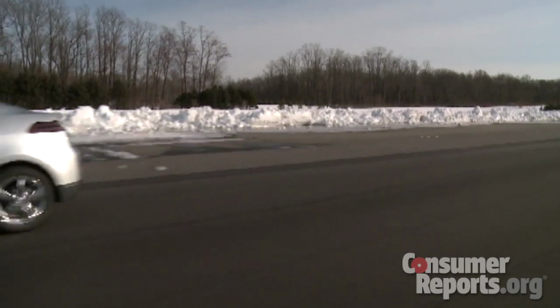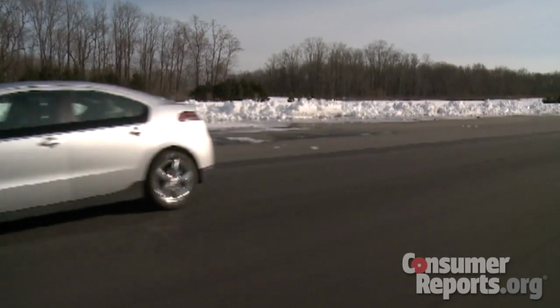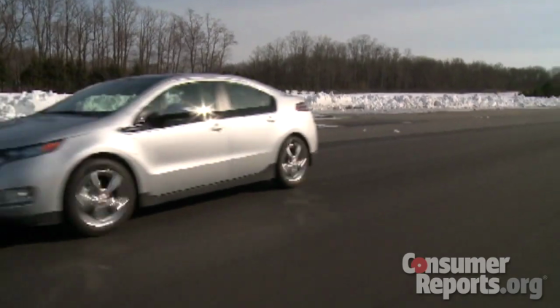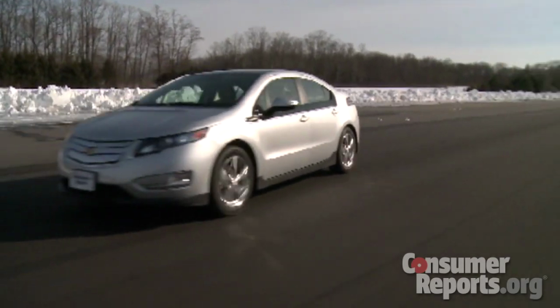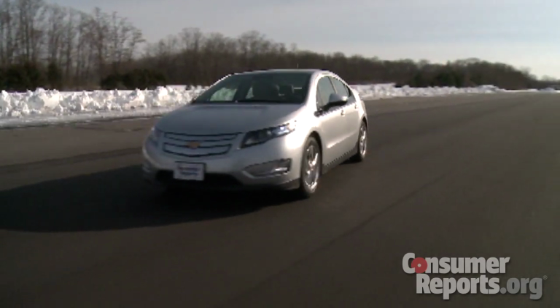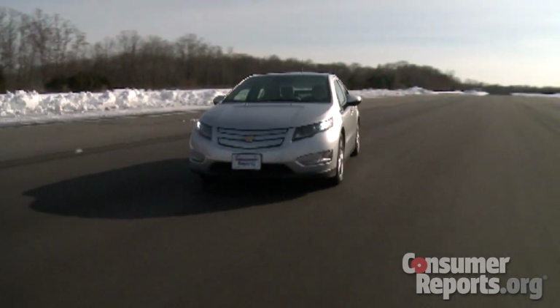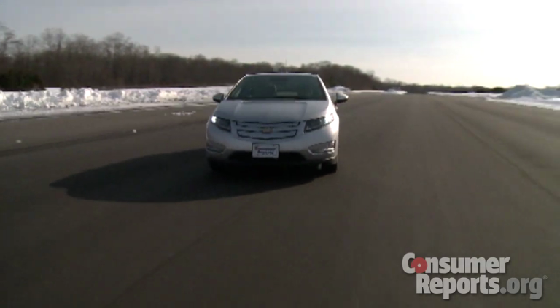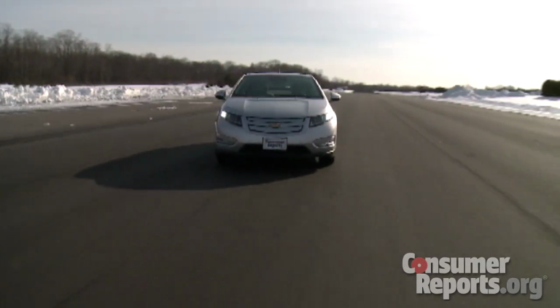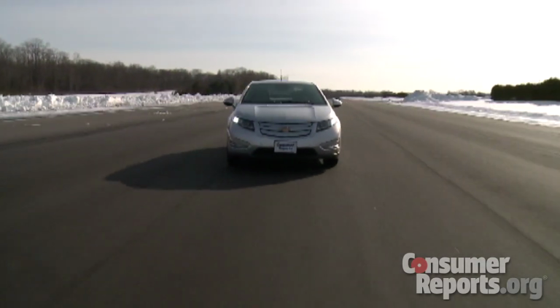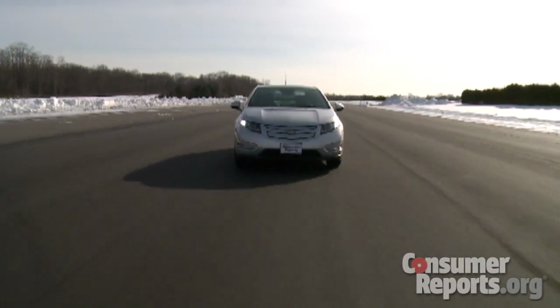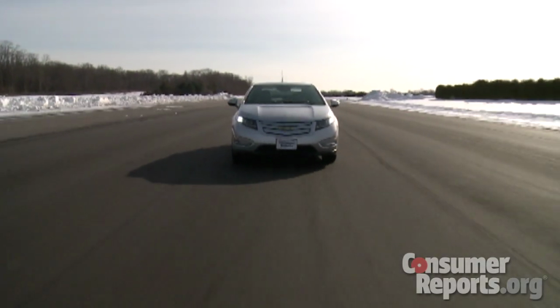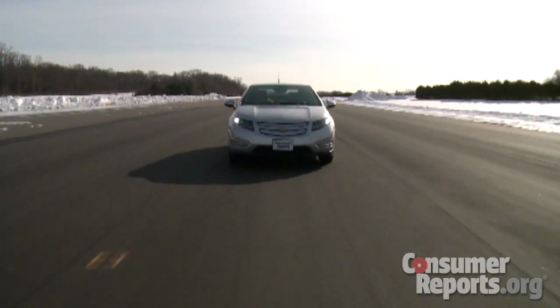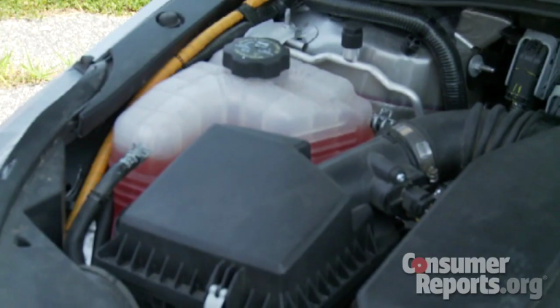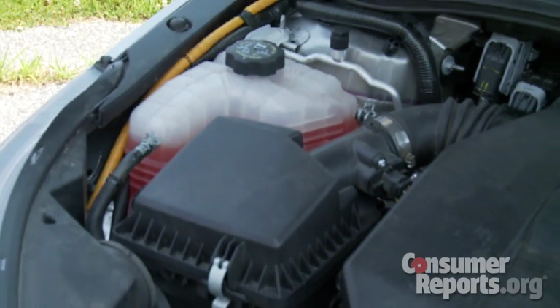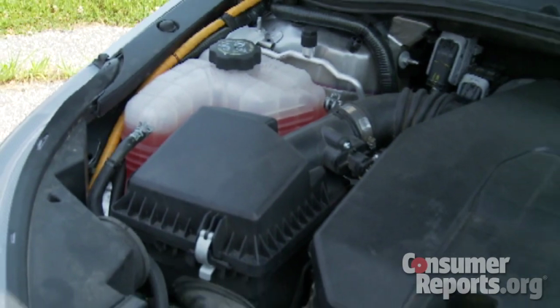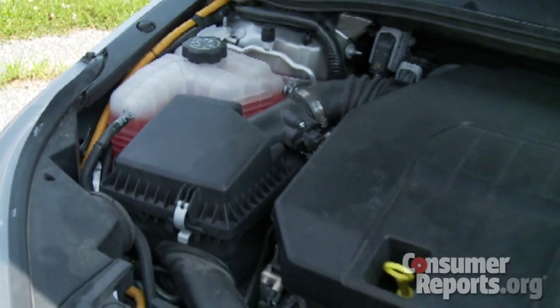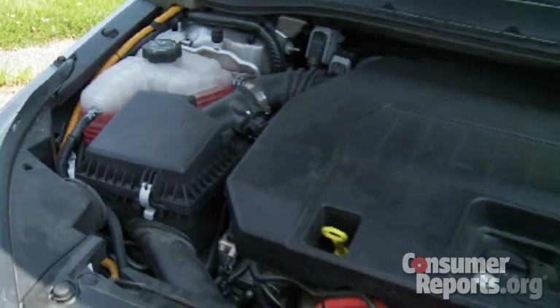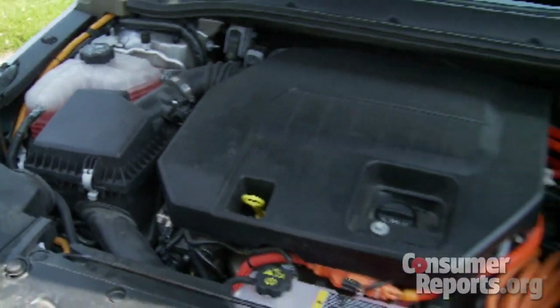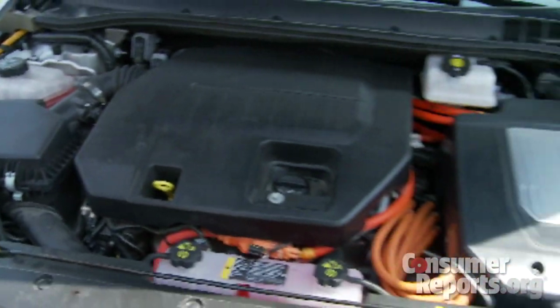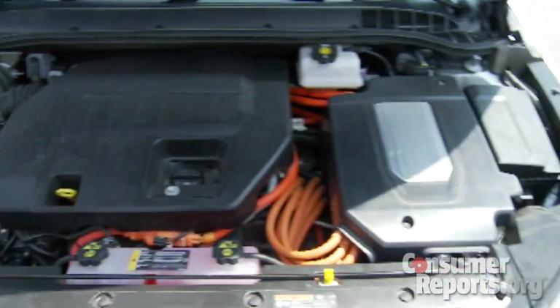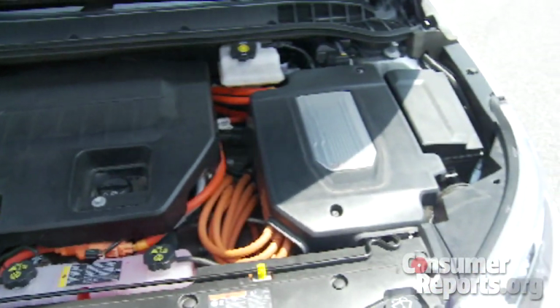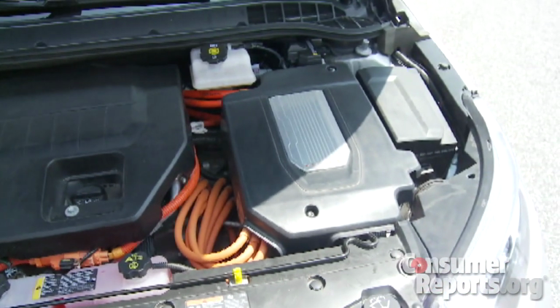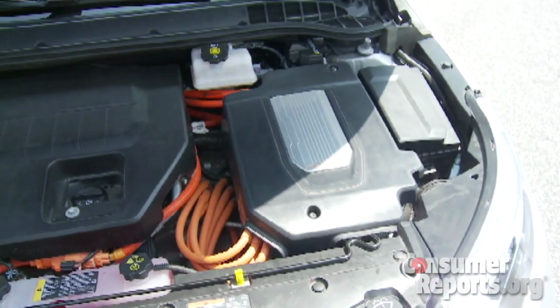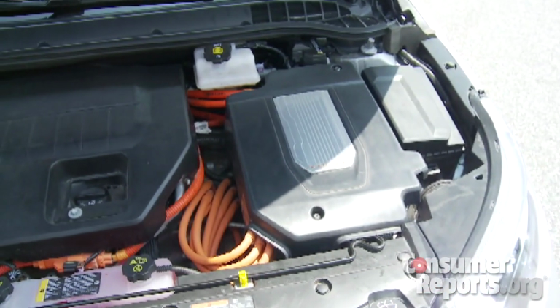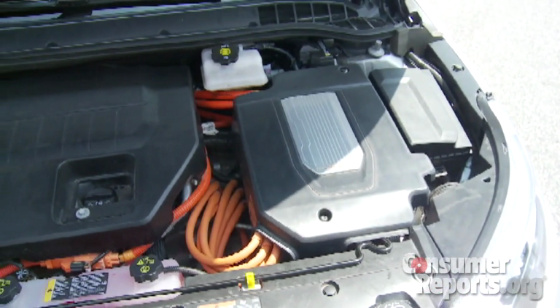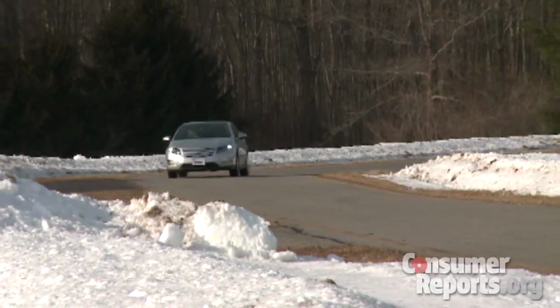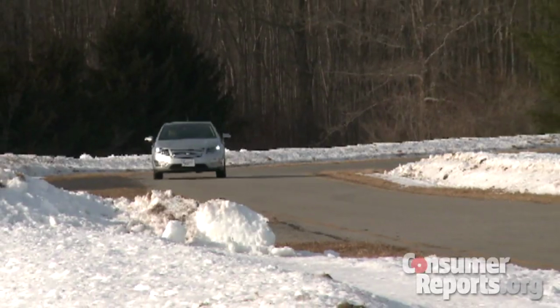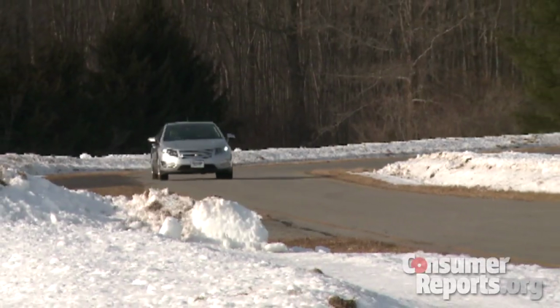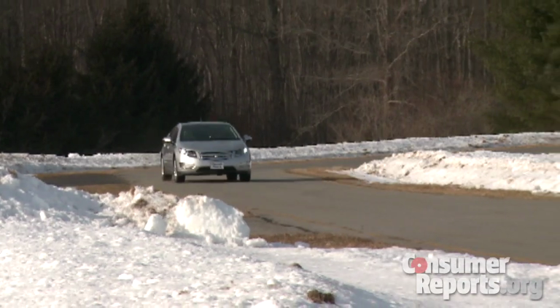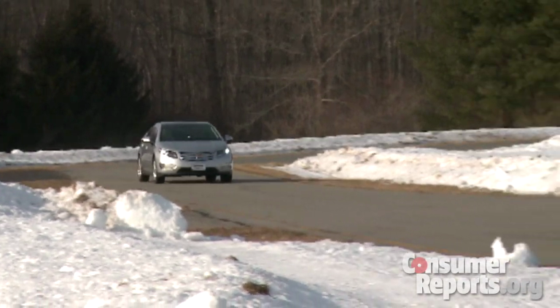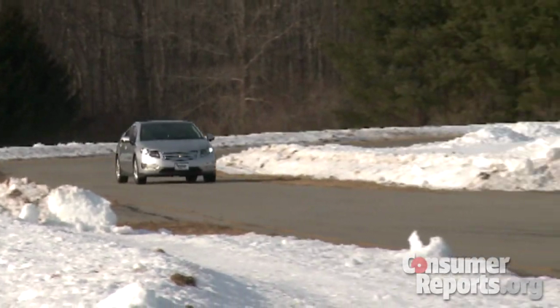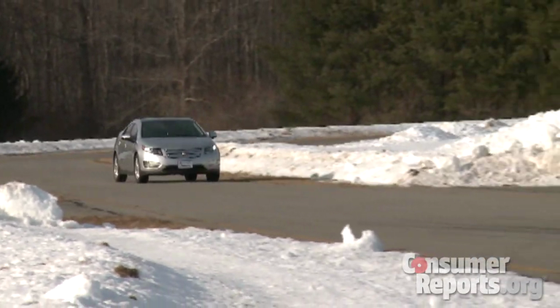The Volt, in low temperatures, has trouble fully heating the car. It can go anywhere from 25 to 50 miles before the gasoline engine kicks in, which can then take the car up to 300 miles.